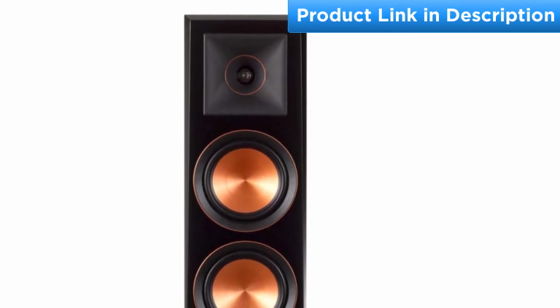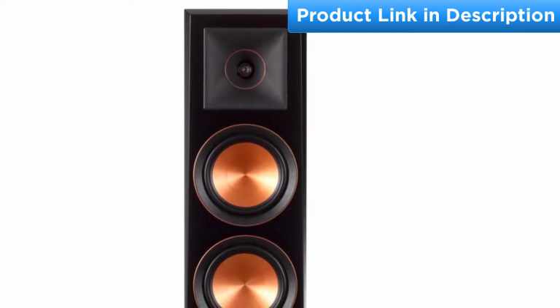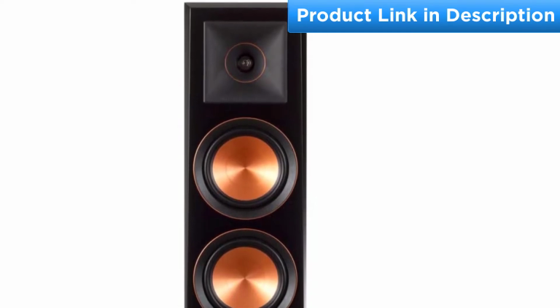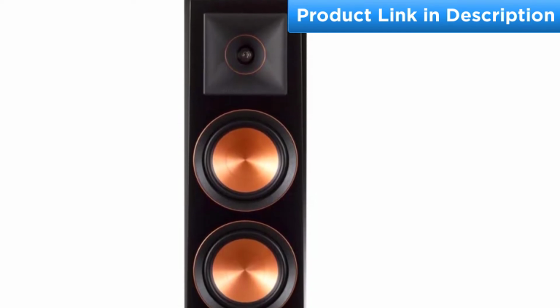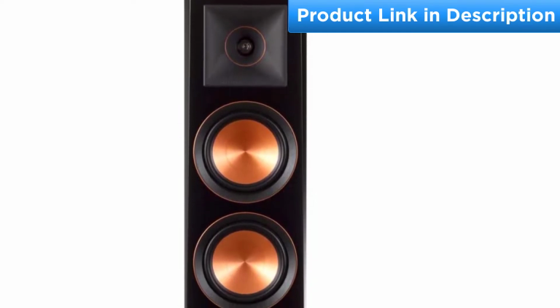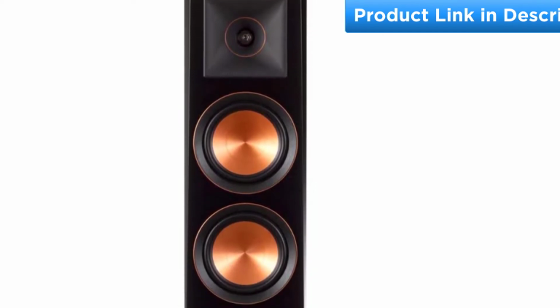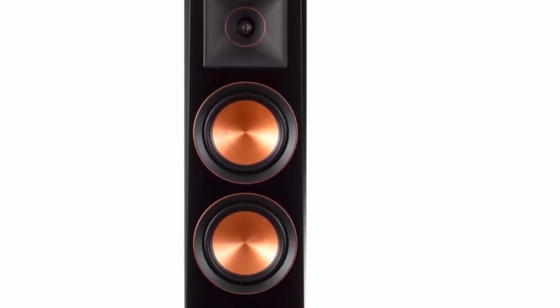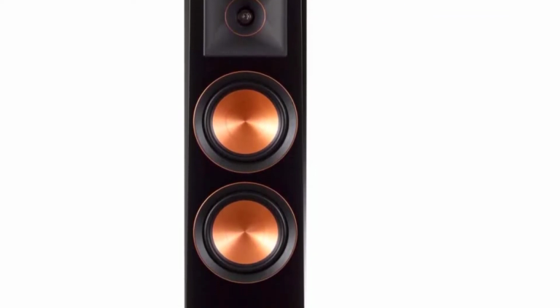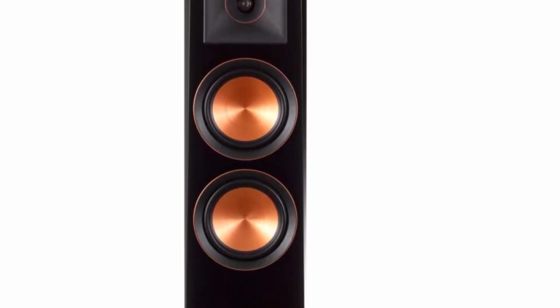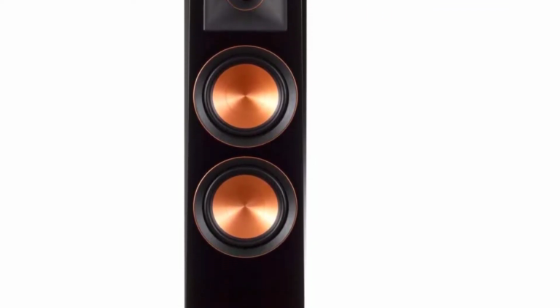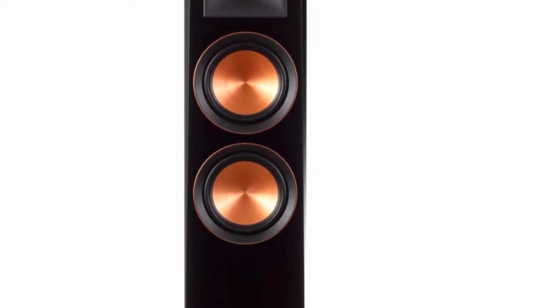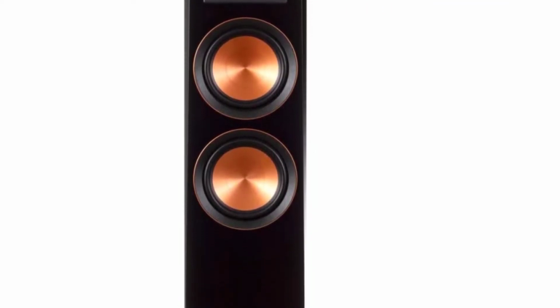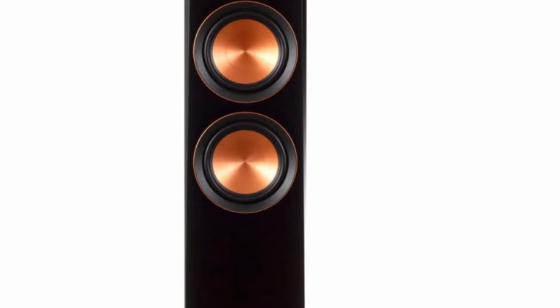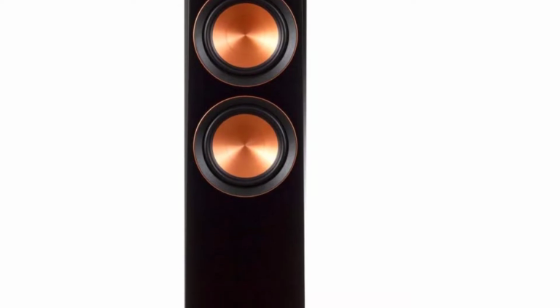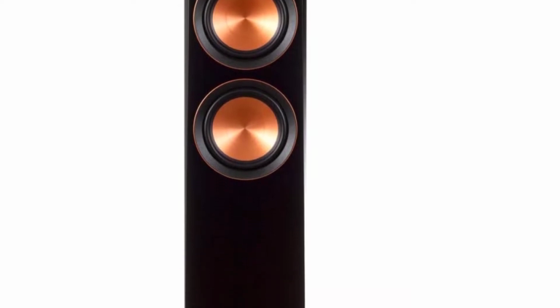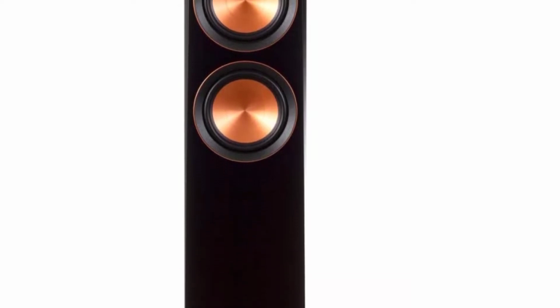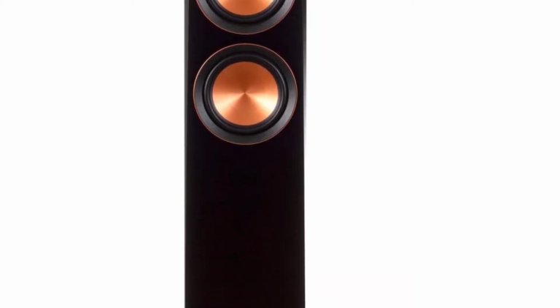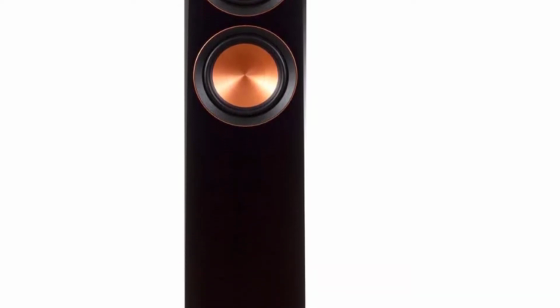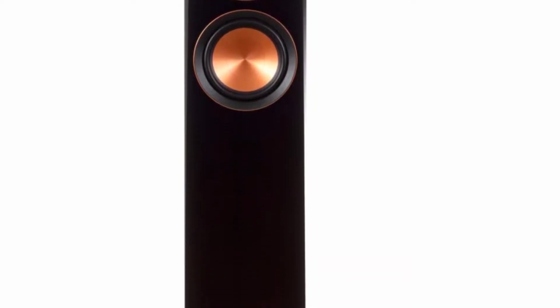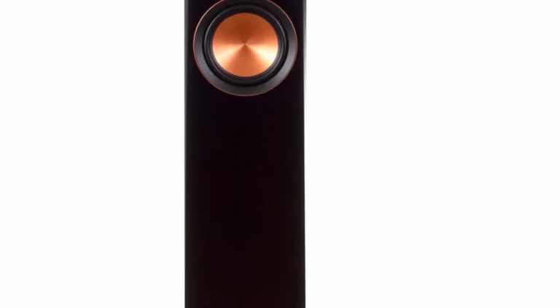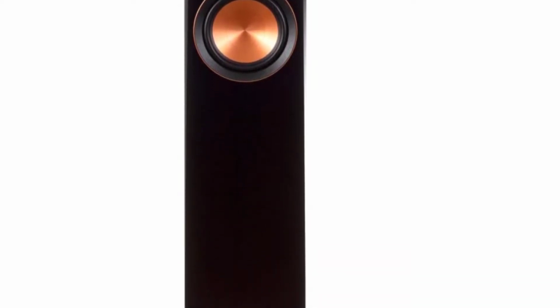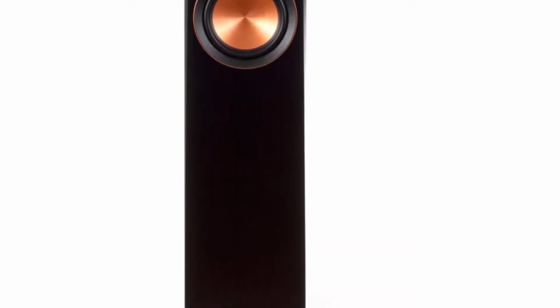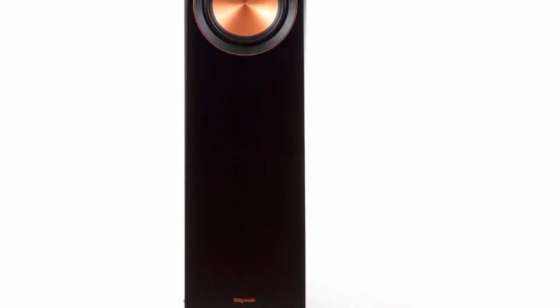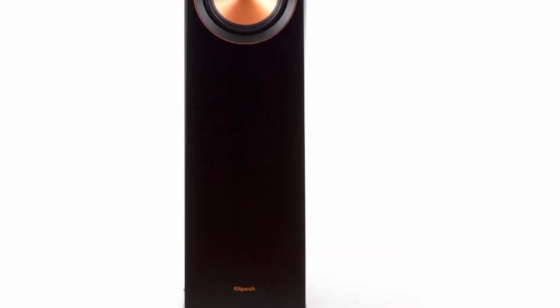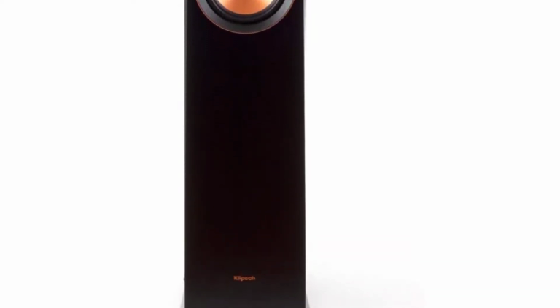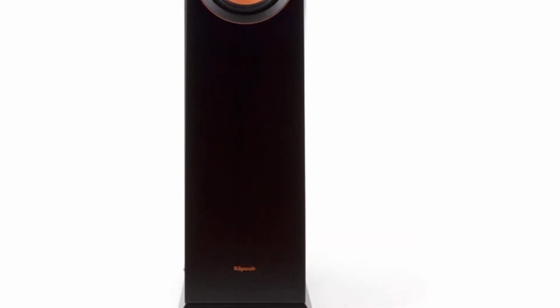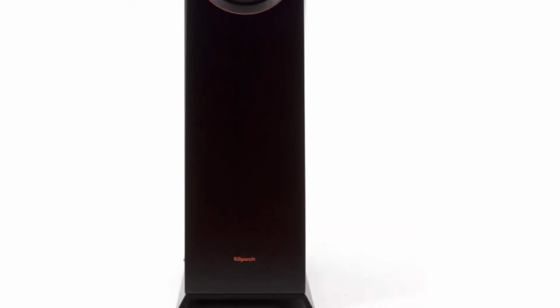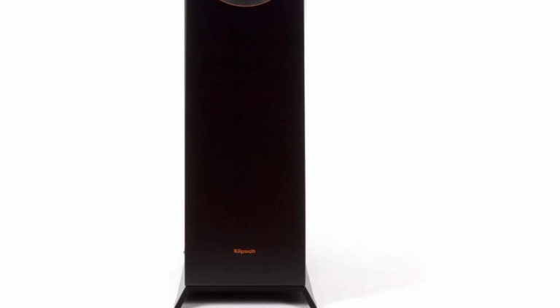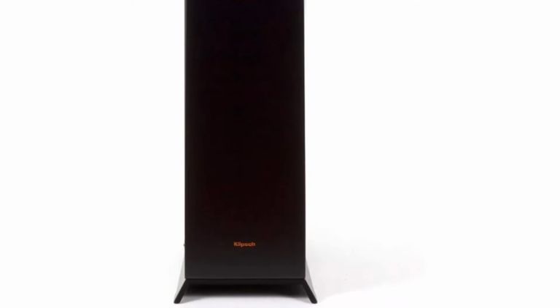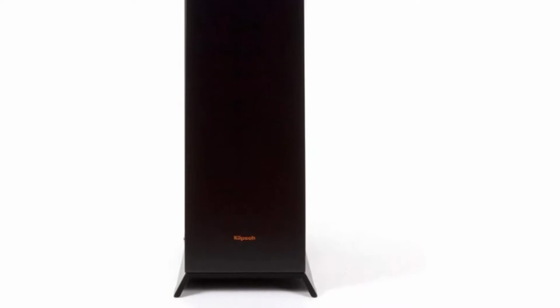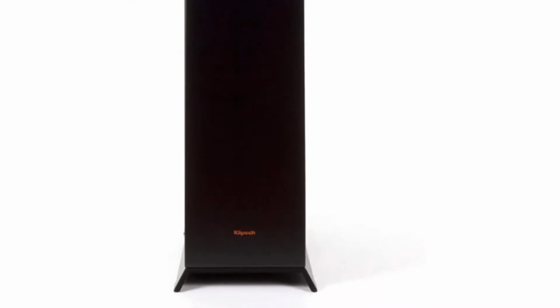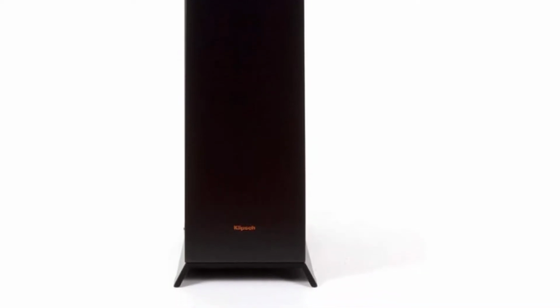Specs: Frequency Response 25–35 kHz. Impedance: 8 Ohms. Sensitivity: 96 dB. Dual Binding Post Terminals.